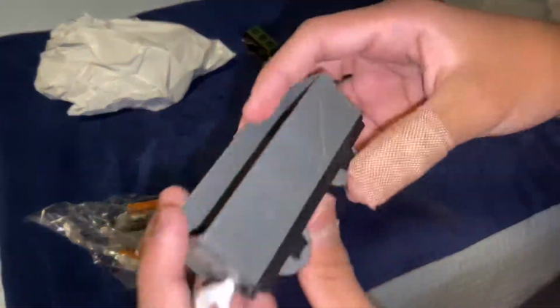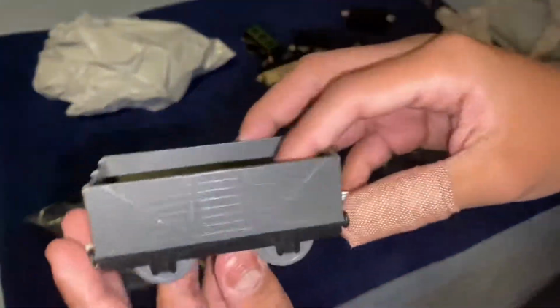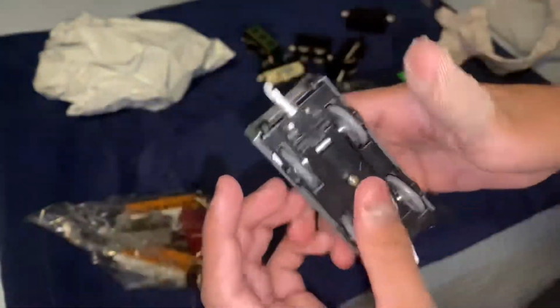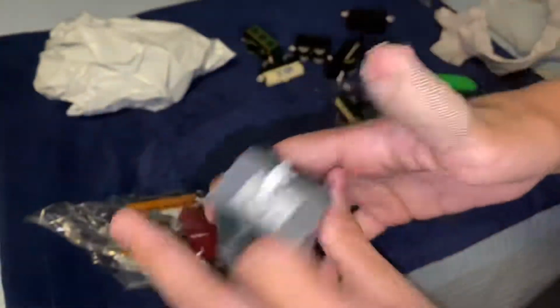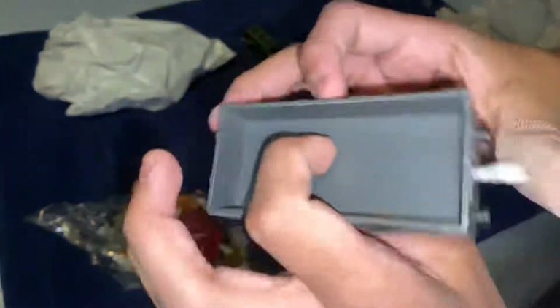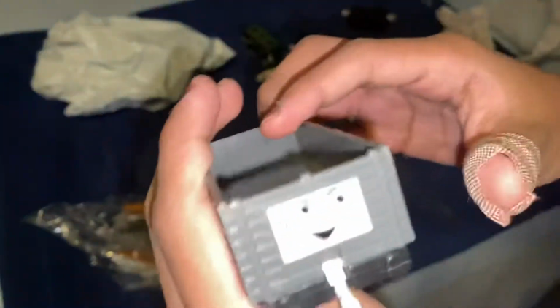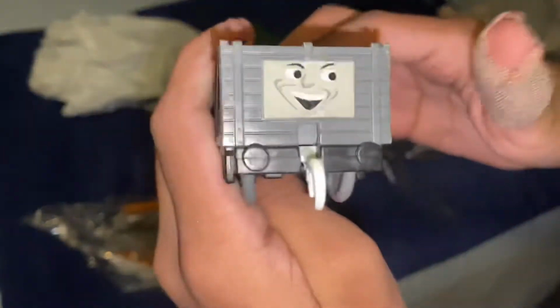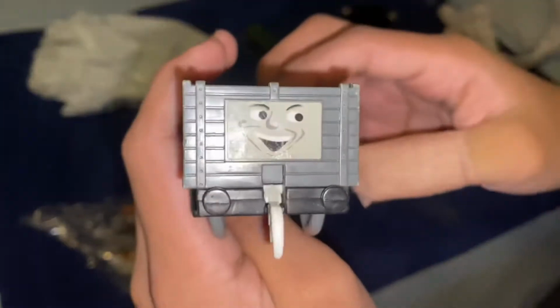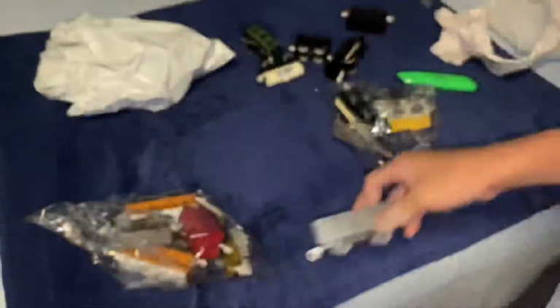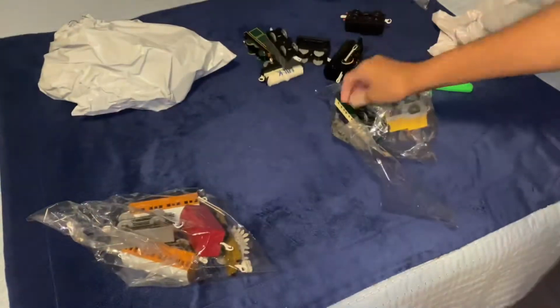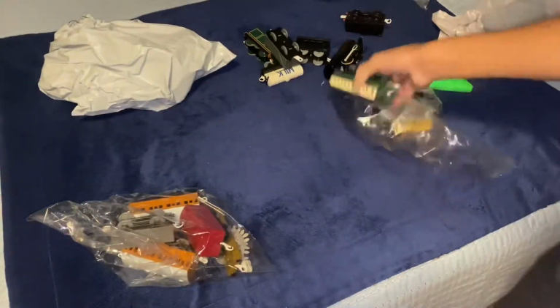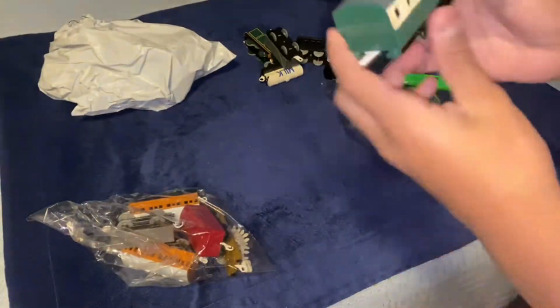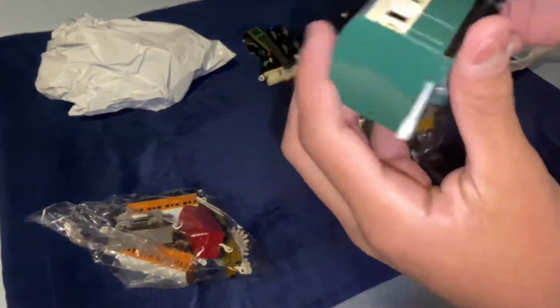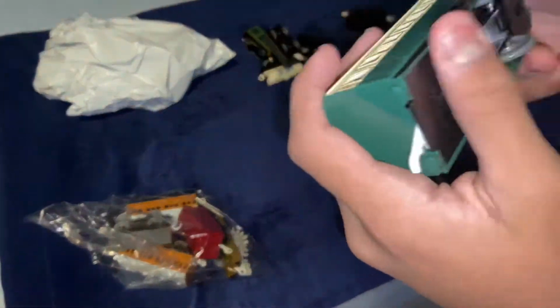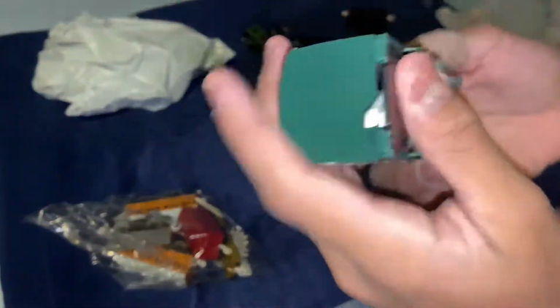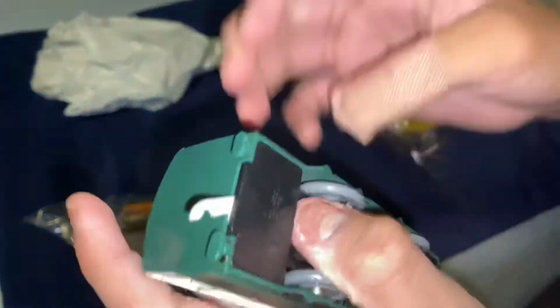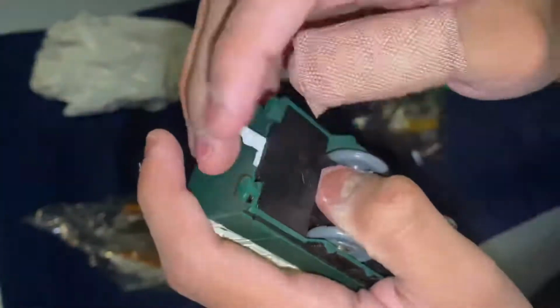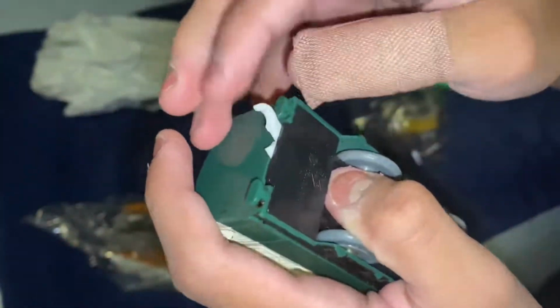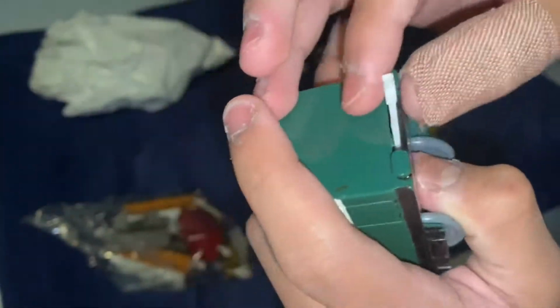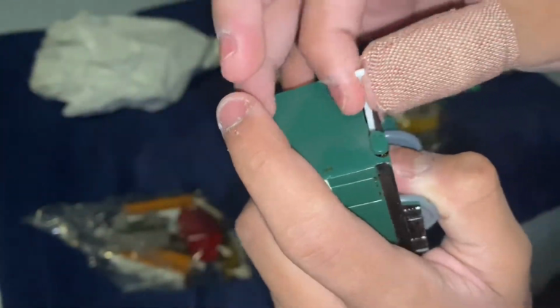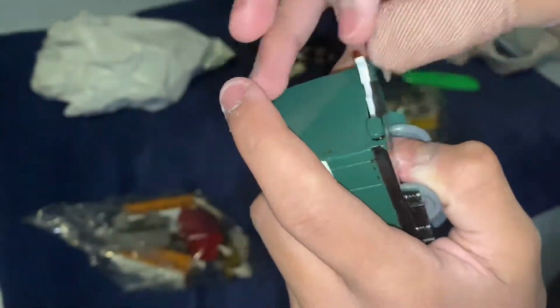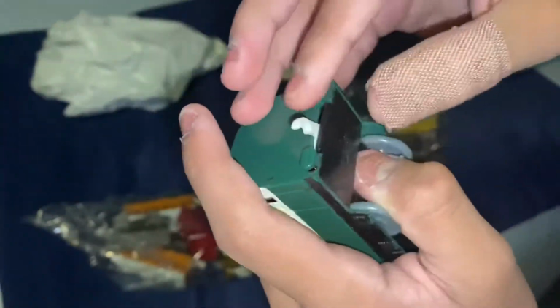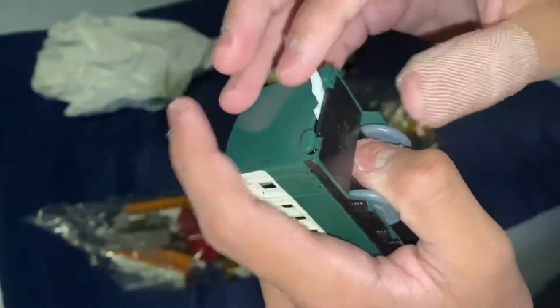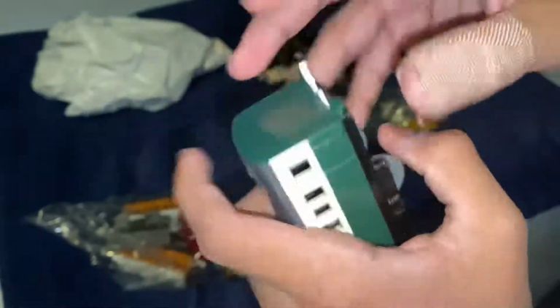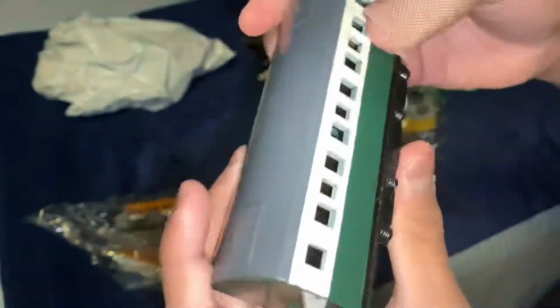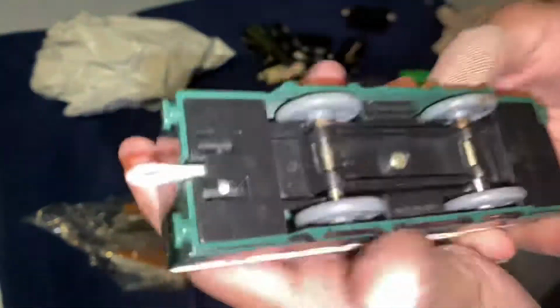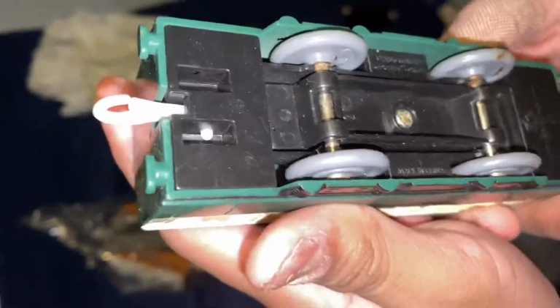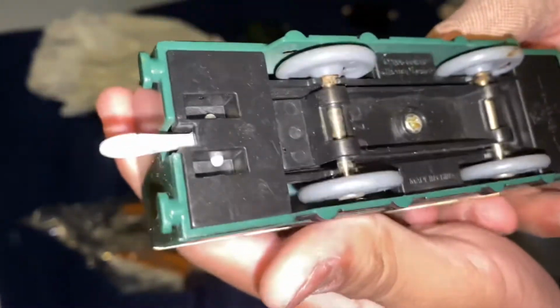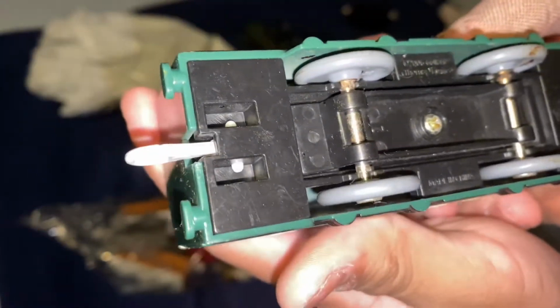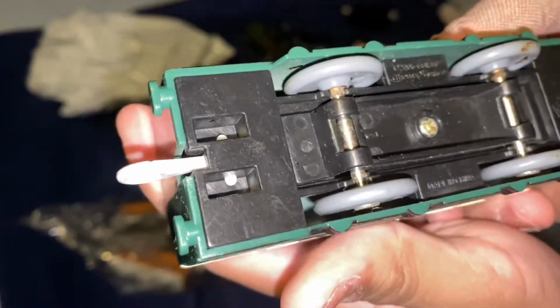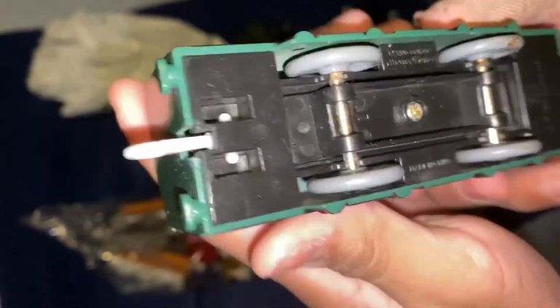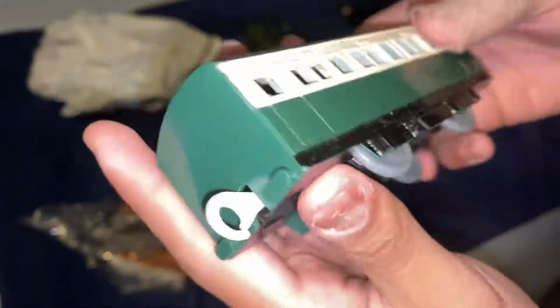A troublesome truck — old style, let's go! An express coach. Well, I have repair parts, so I'll just use it. I think it's a TOMY — that's a Hit Toys one.